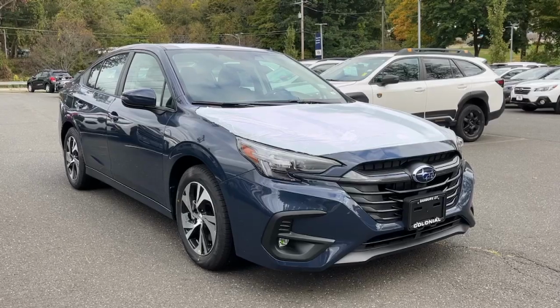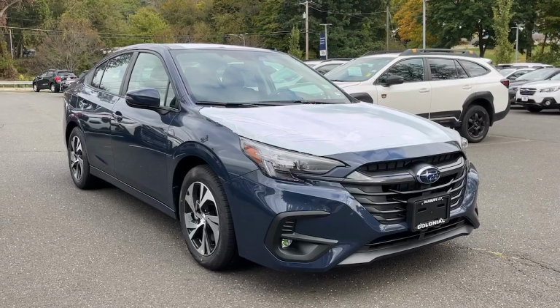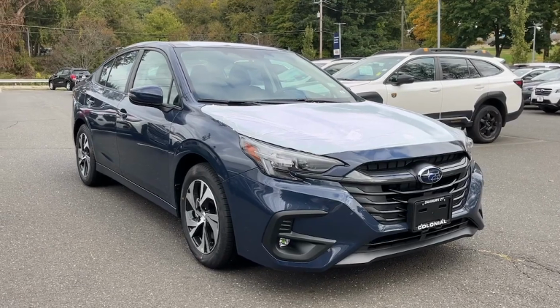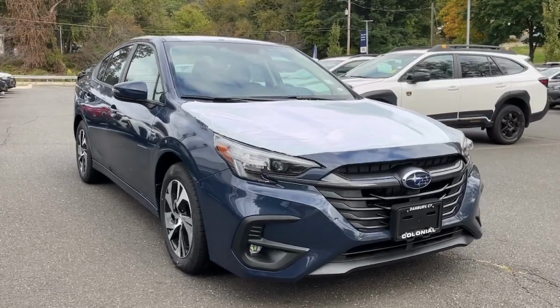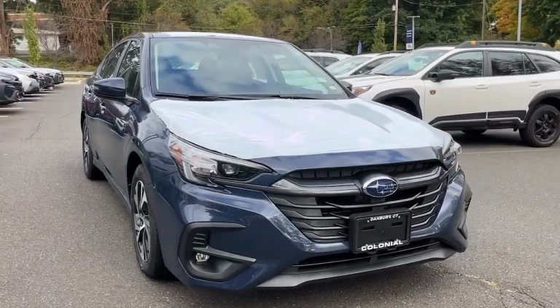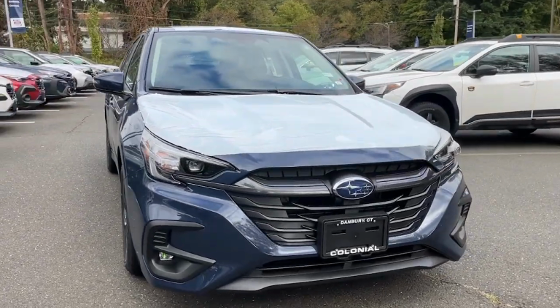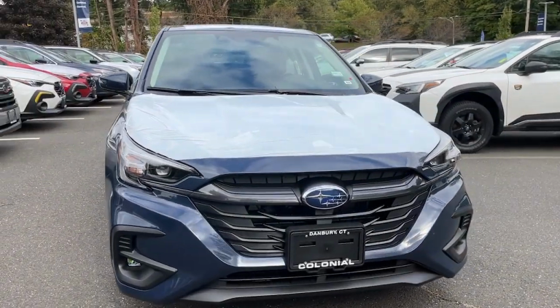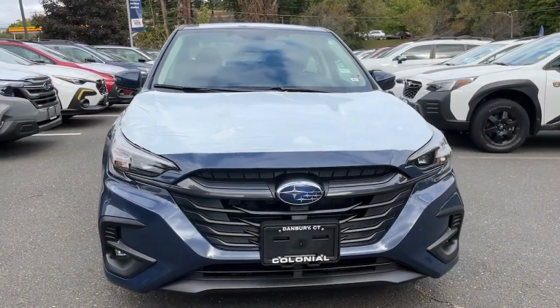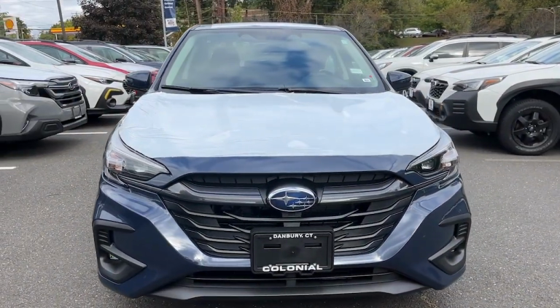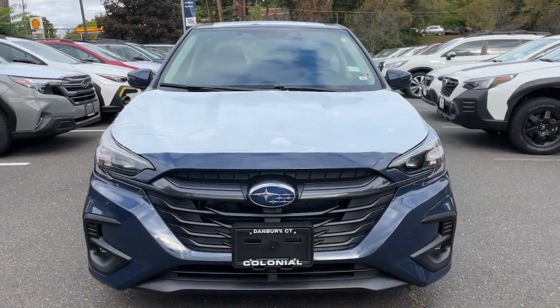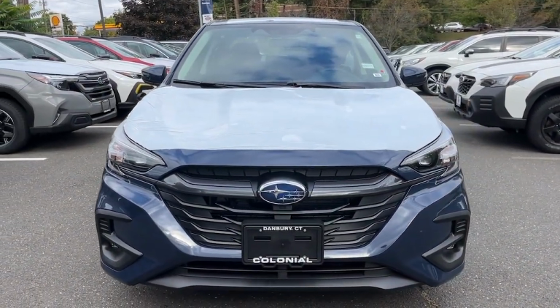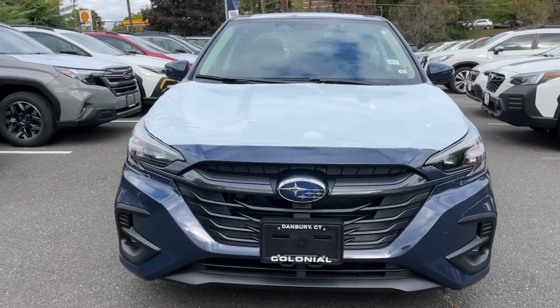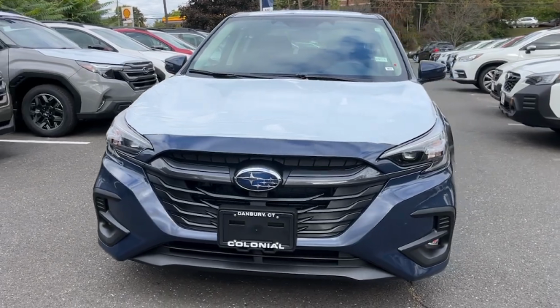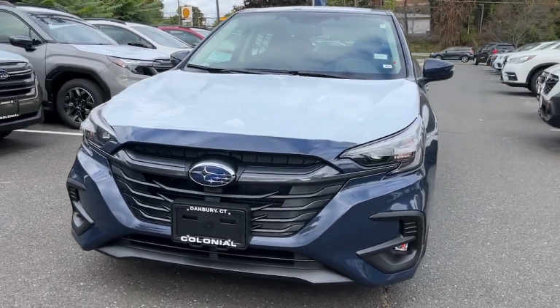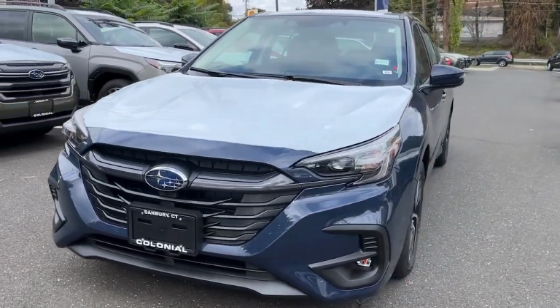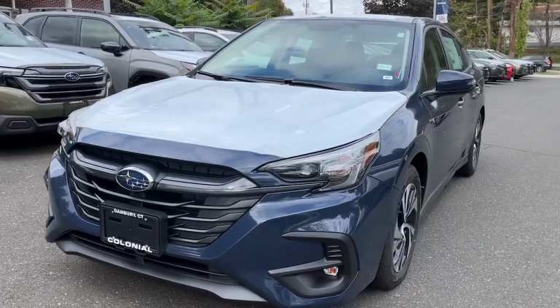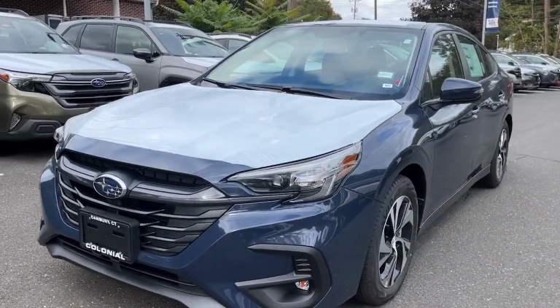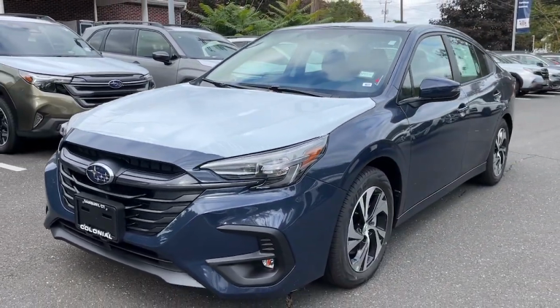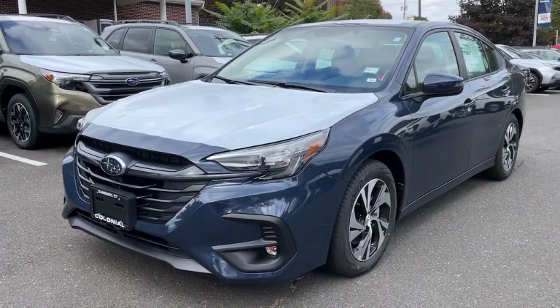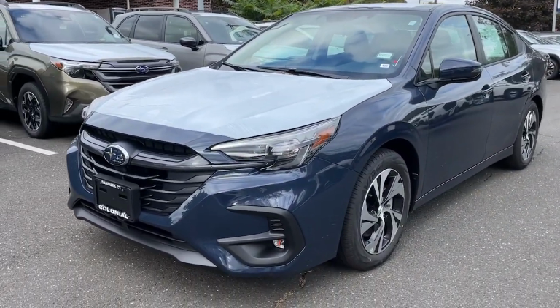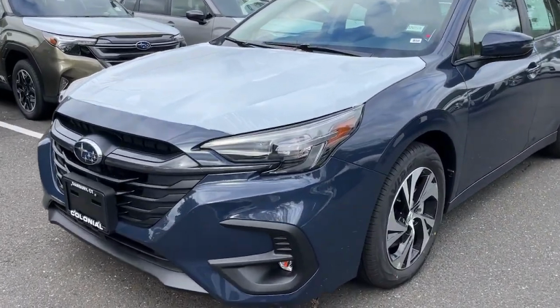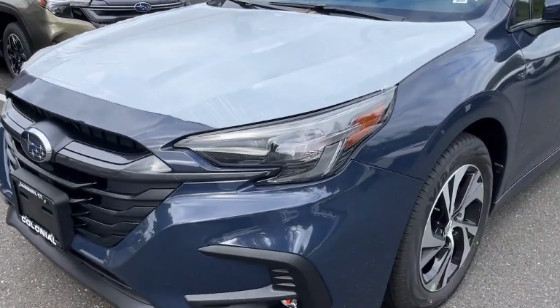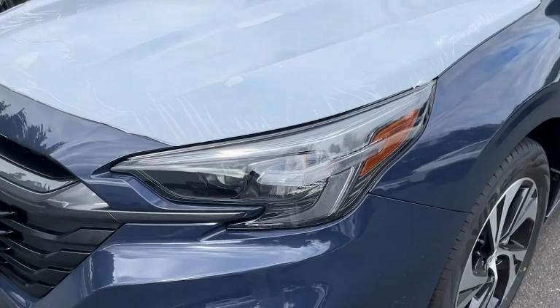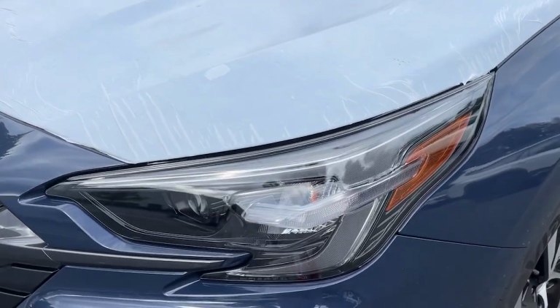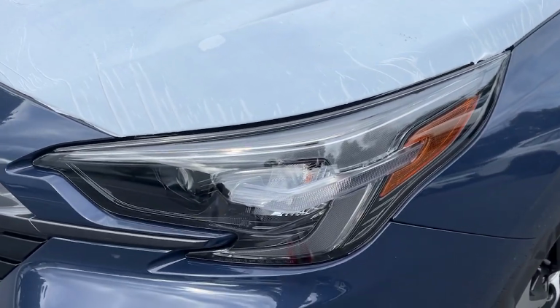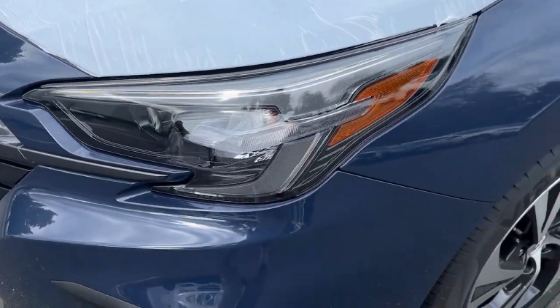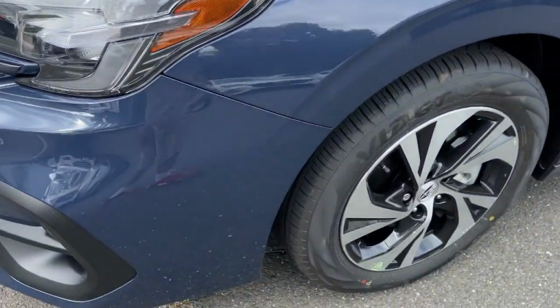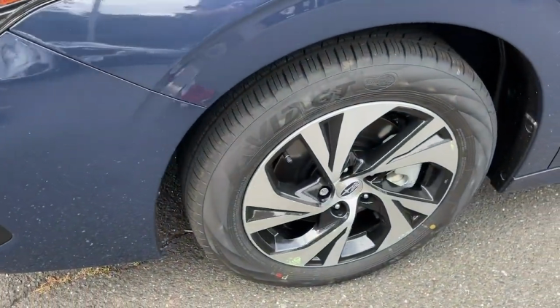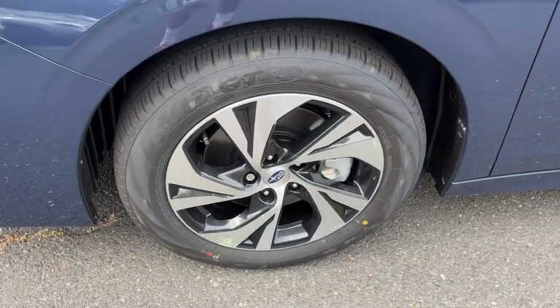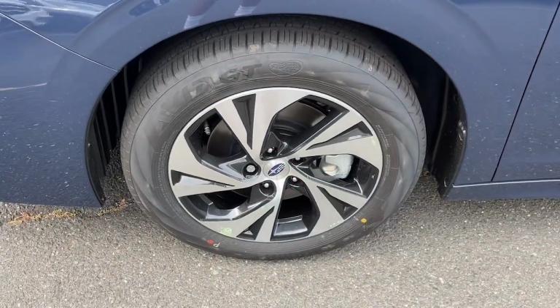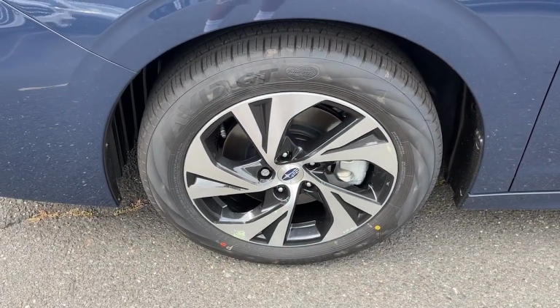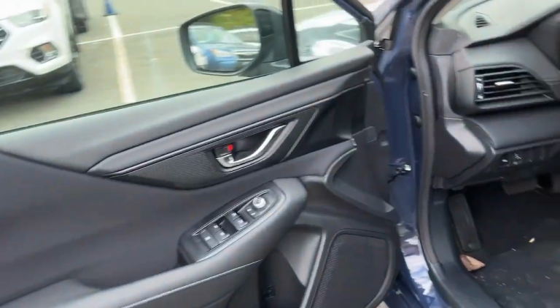Can you see yourself in the 2025 Subaru Legacy? This good-looking Legacy is spacious, comfortable, and engineered to keep you safe. You'll be delighted by its quiet, upscale cabin and suite of tech-savvy passenger comfort features.